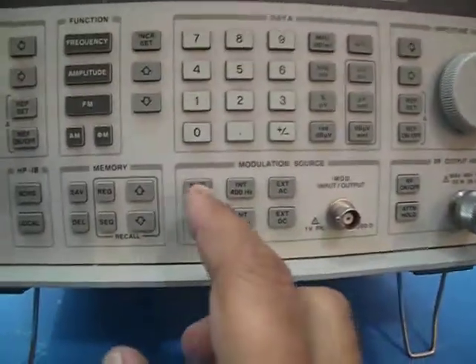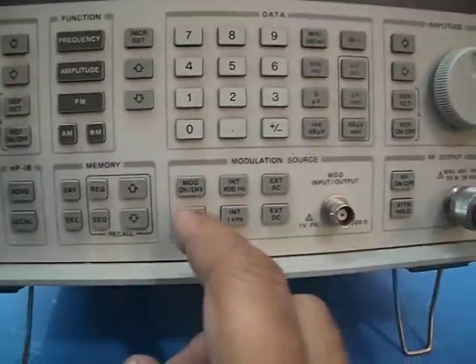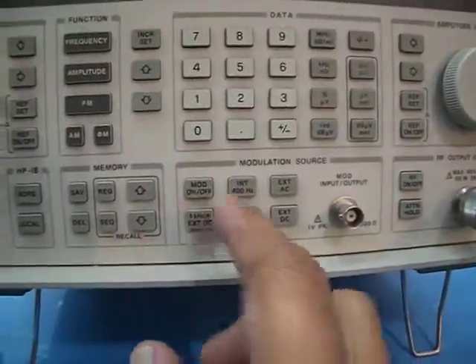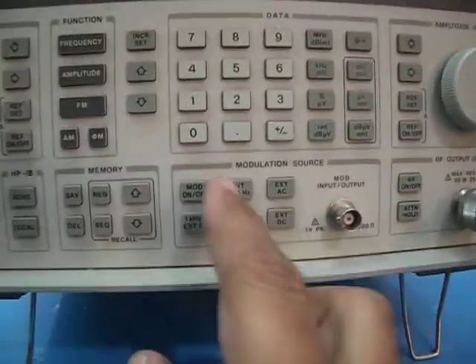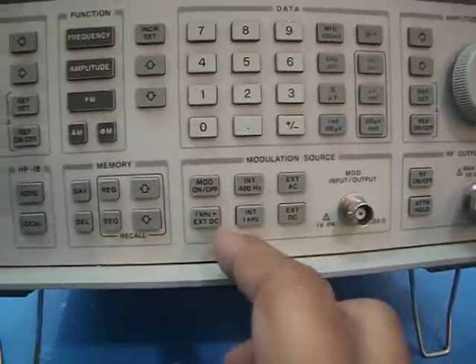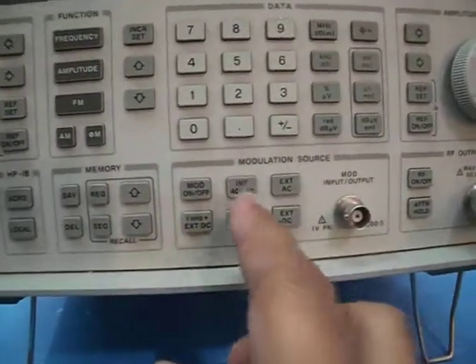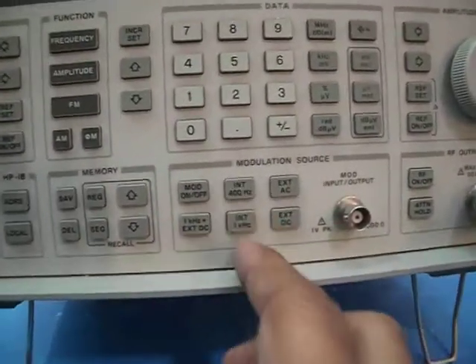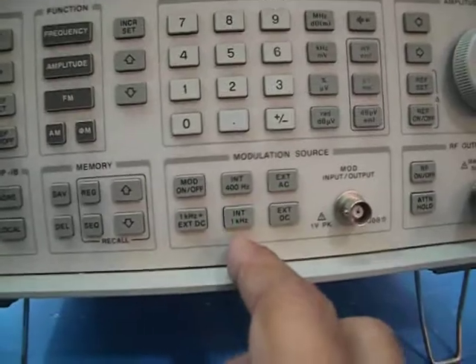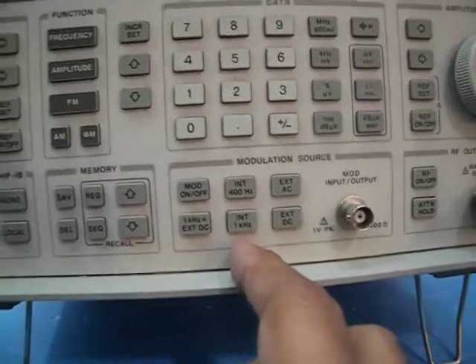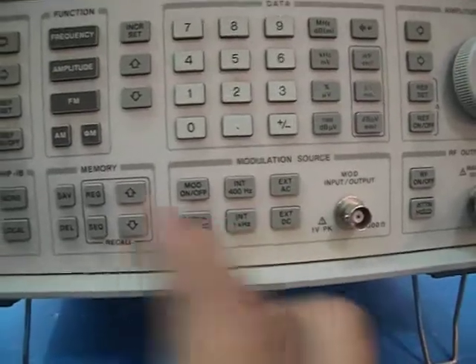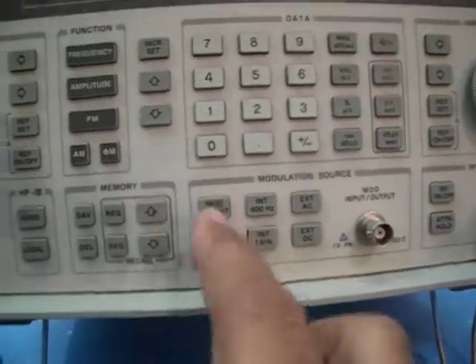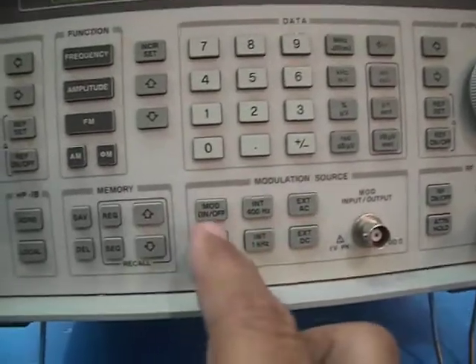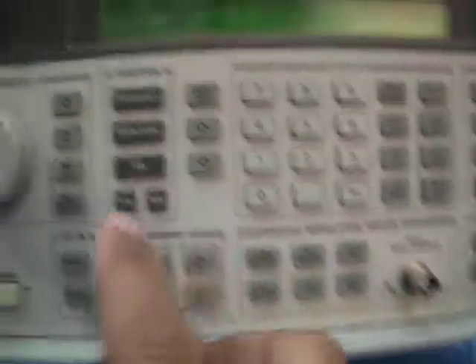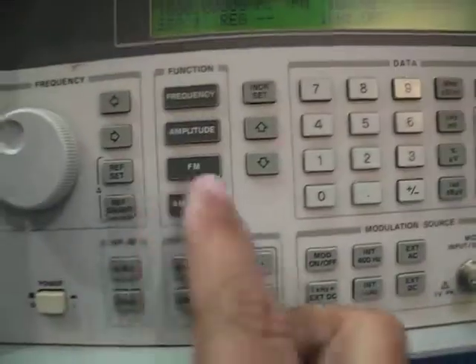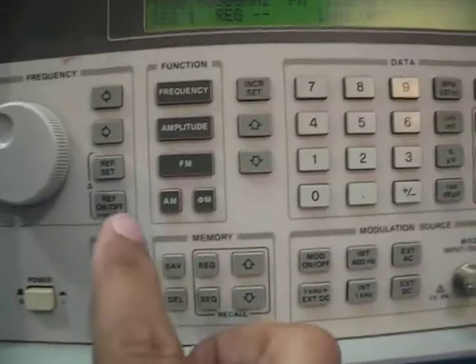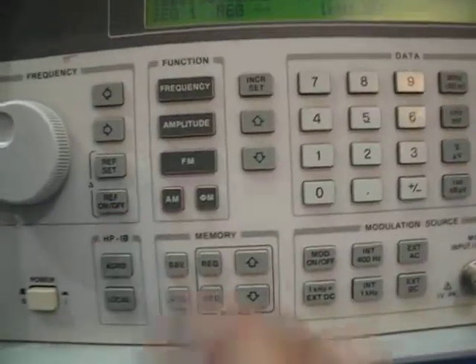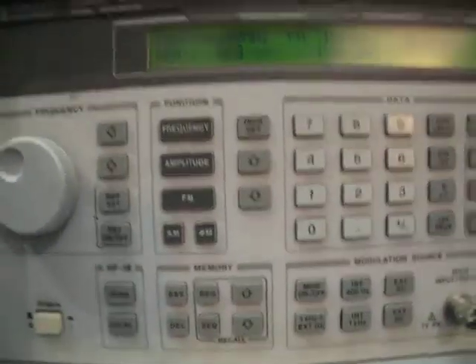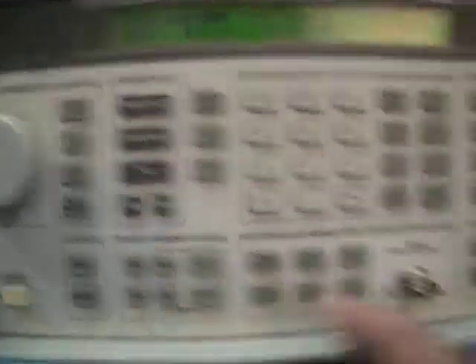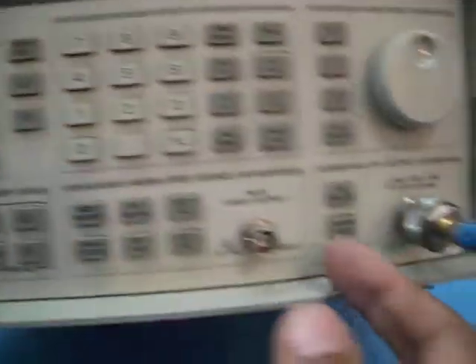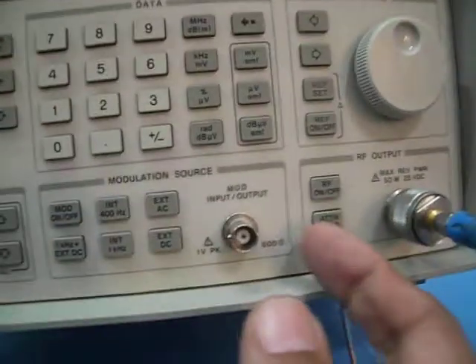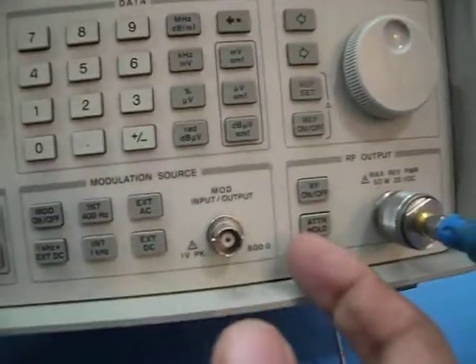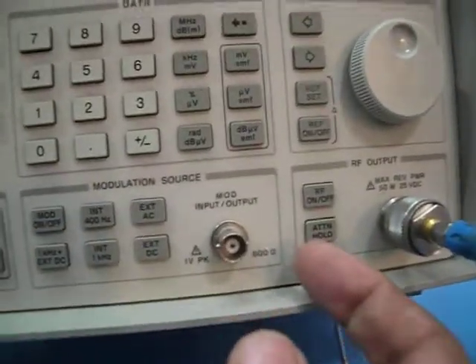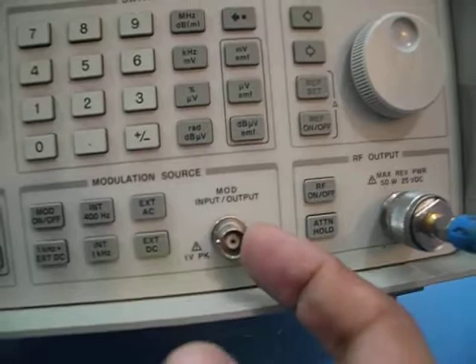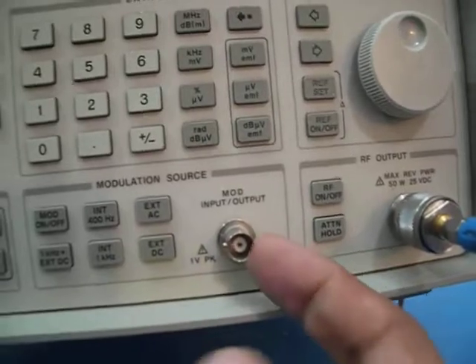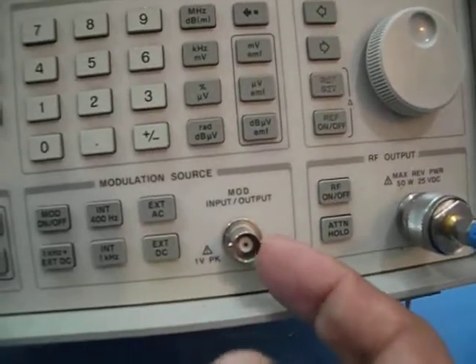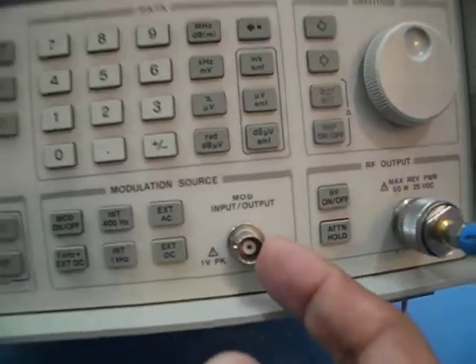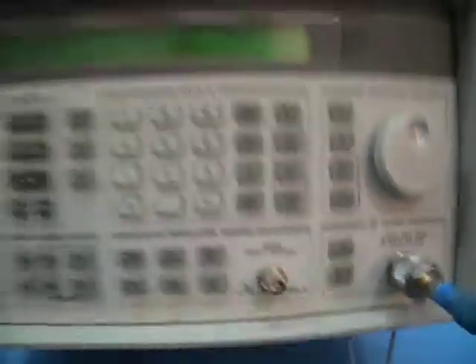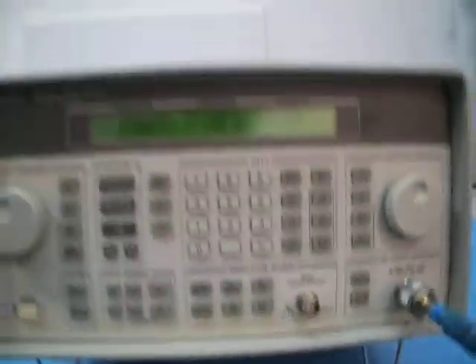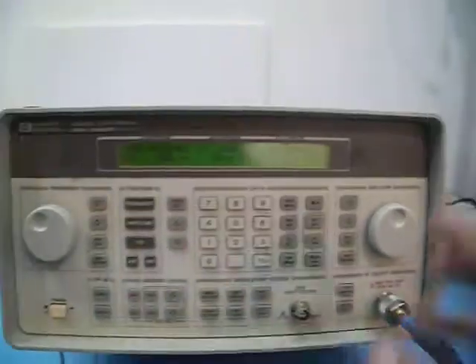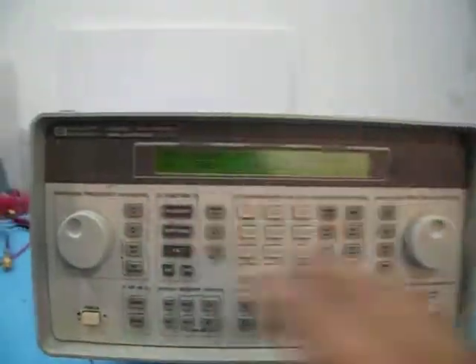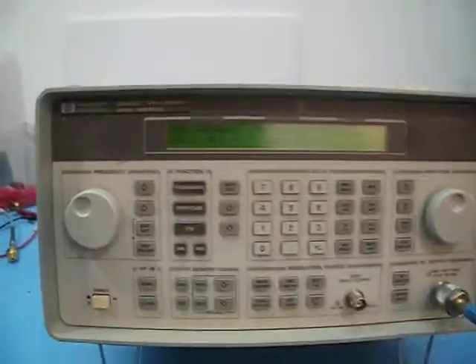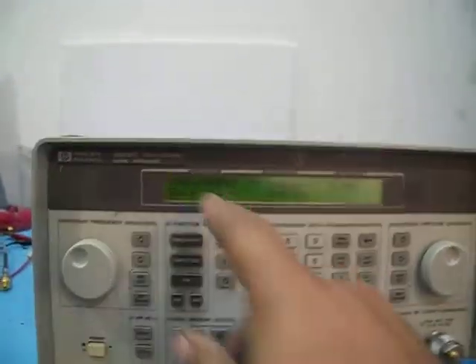It also has internal modulation at 401 kilohertz — FM, AM, and phase modulation. You can also externally modulate it from here.